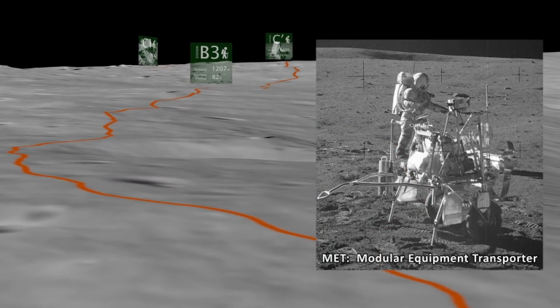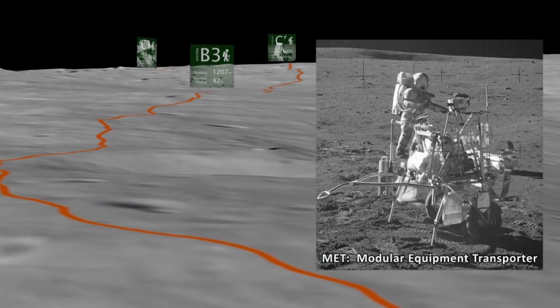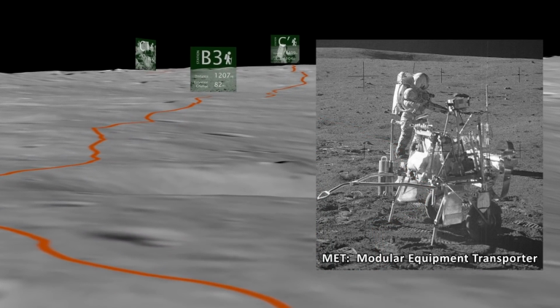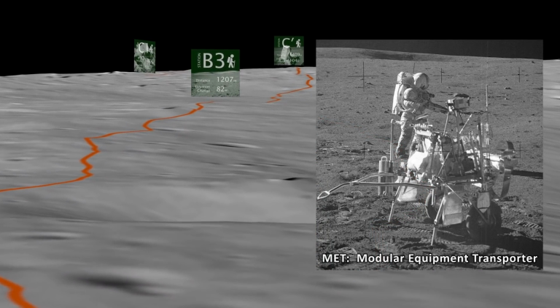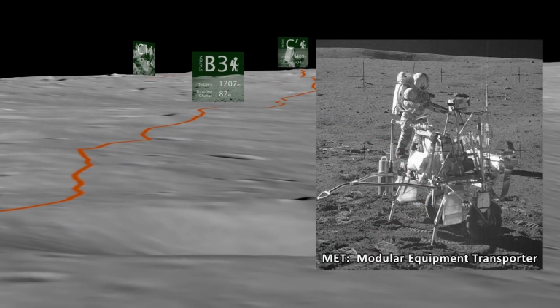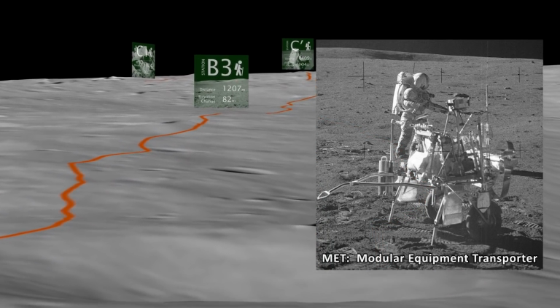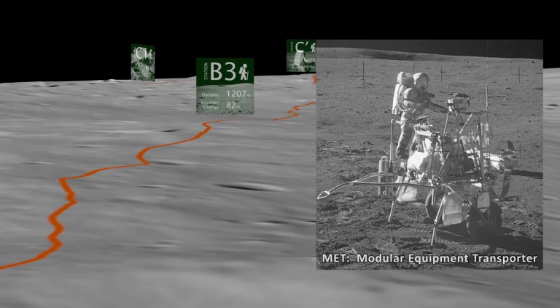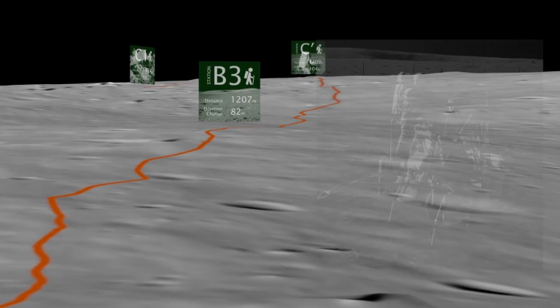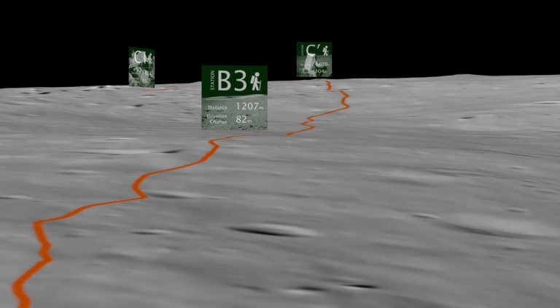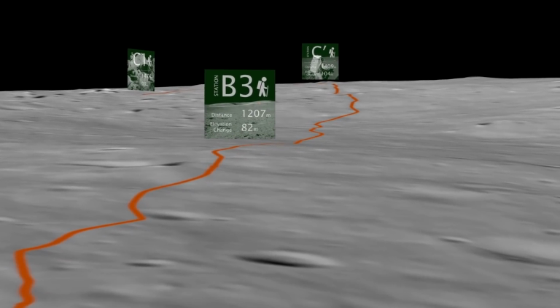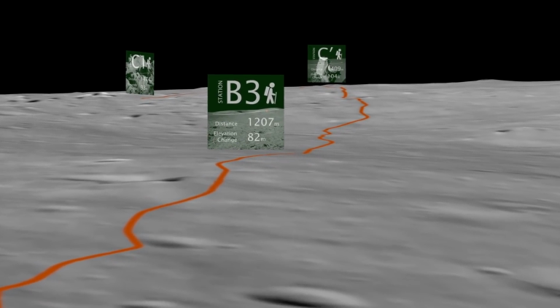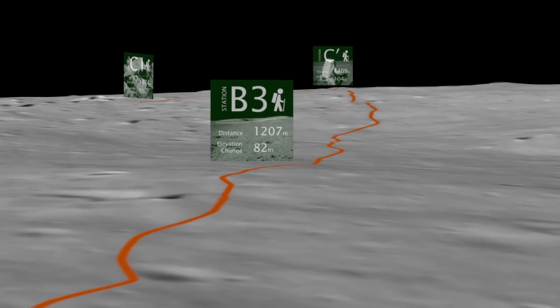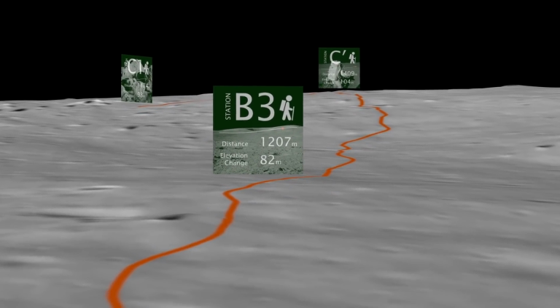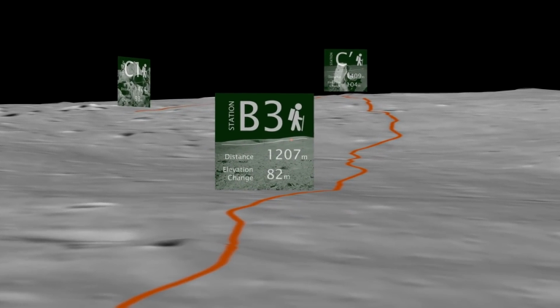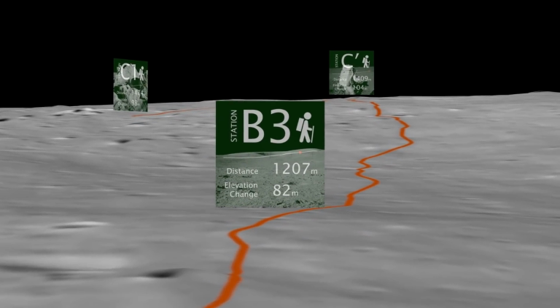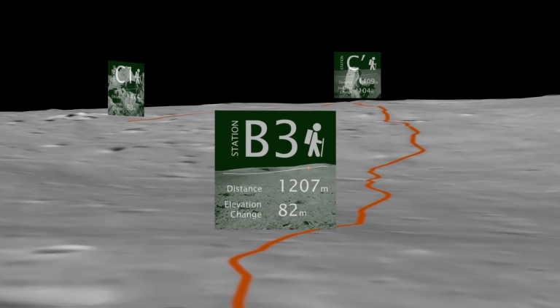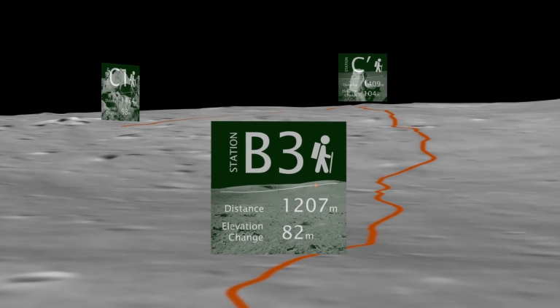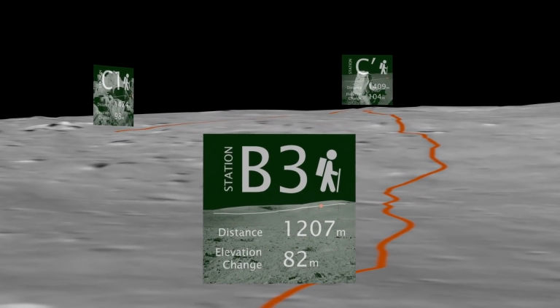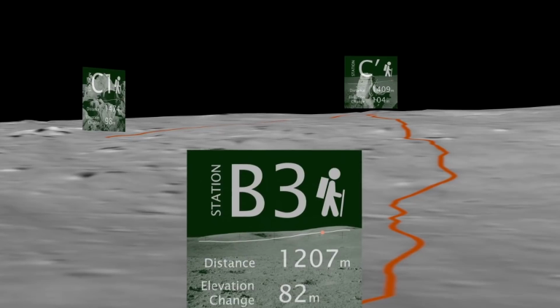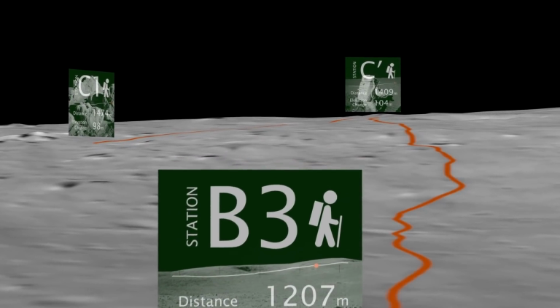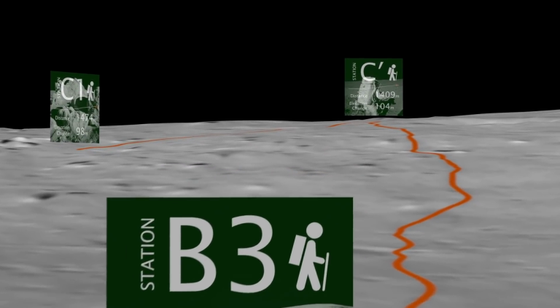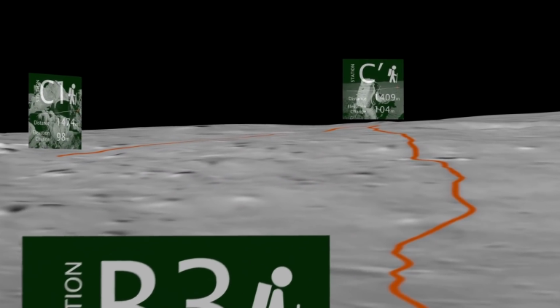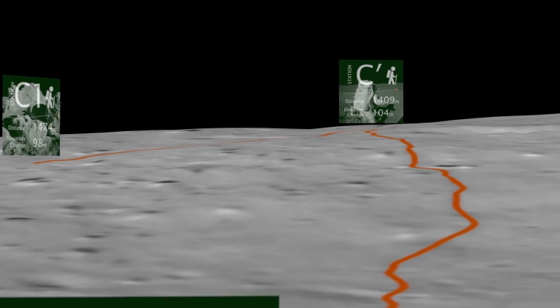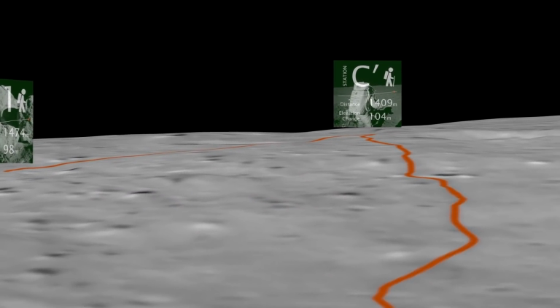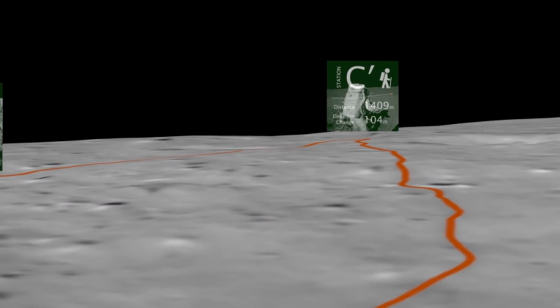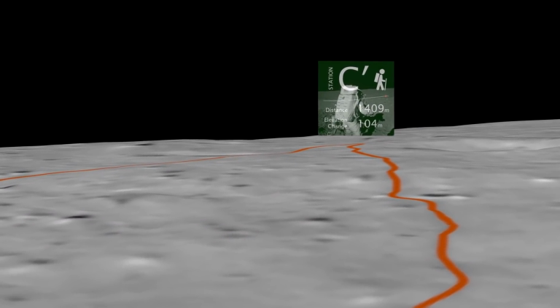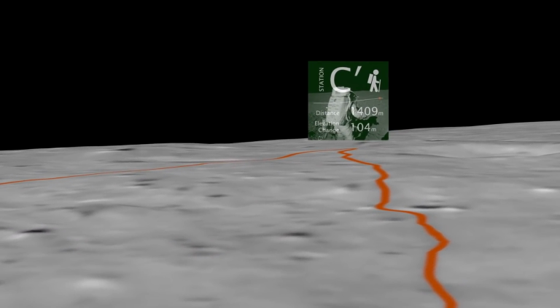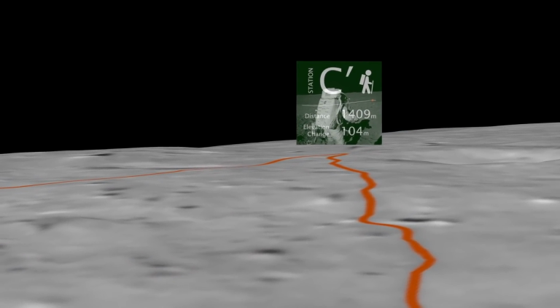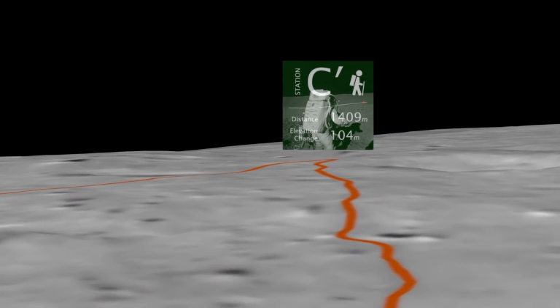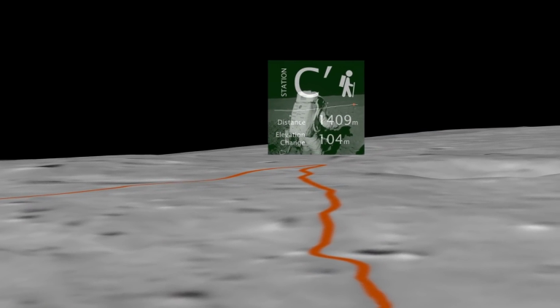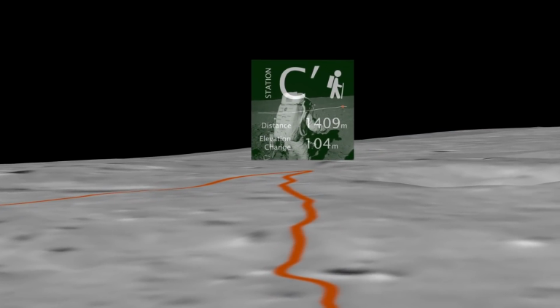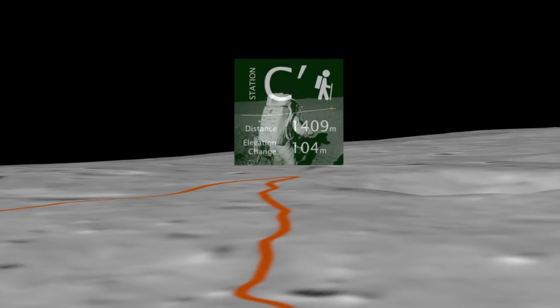In the low gravity and rough terrain of the moon, the MET was always on the verge of tipping over.